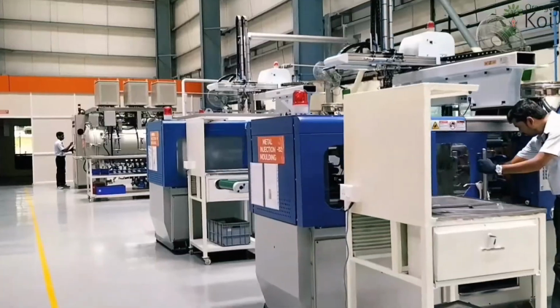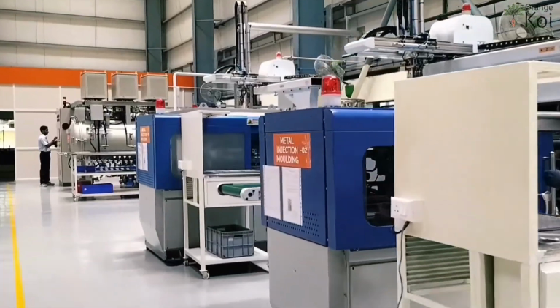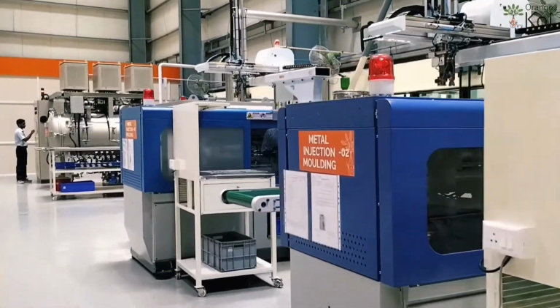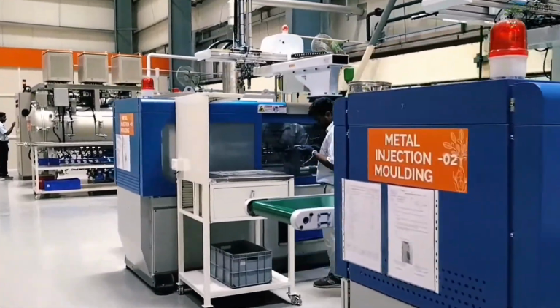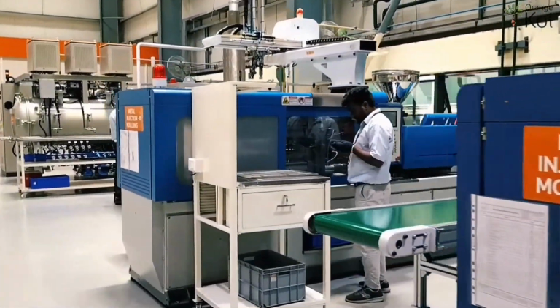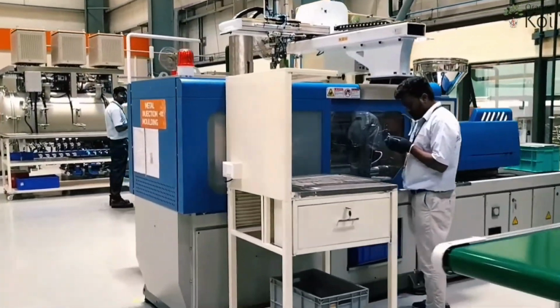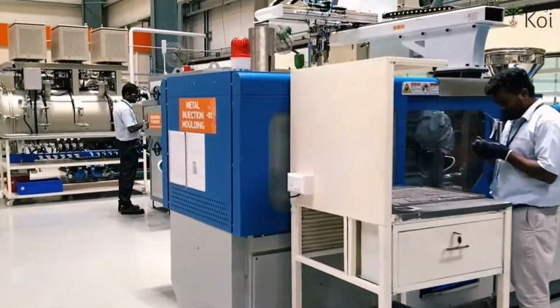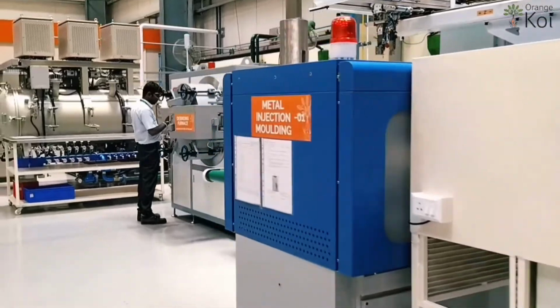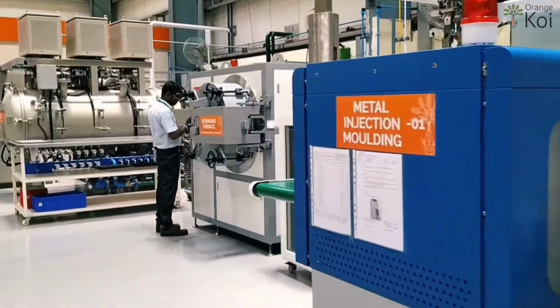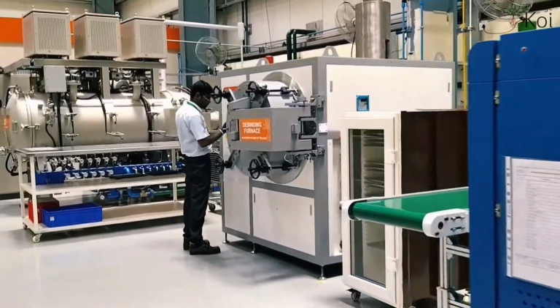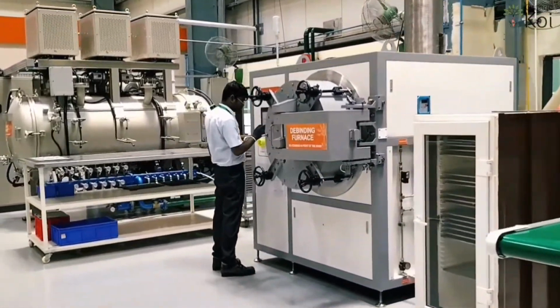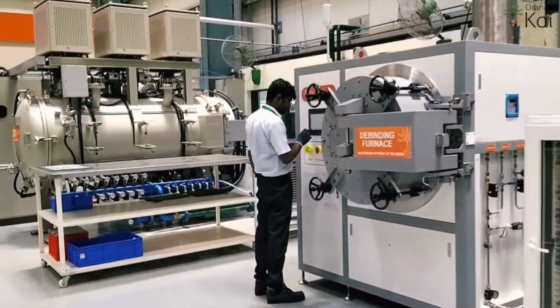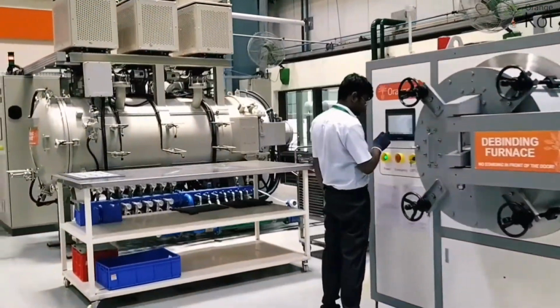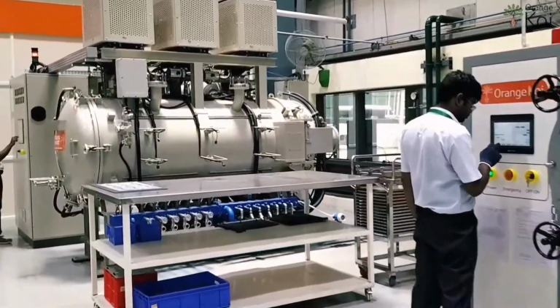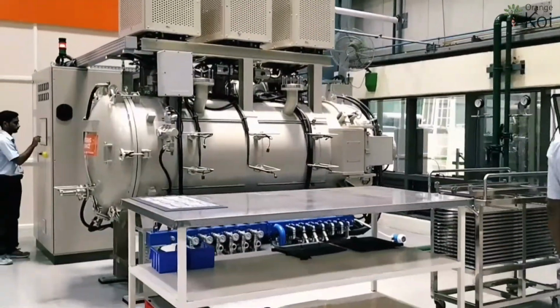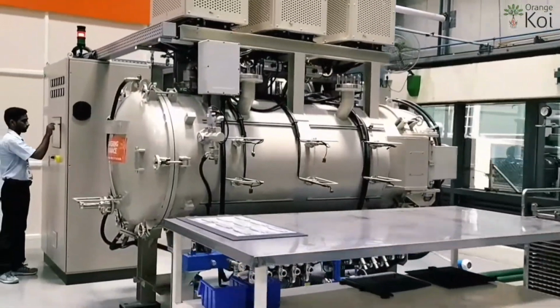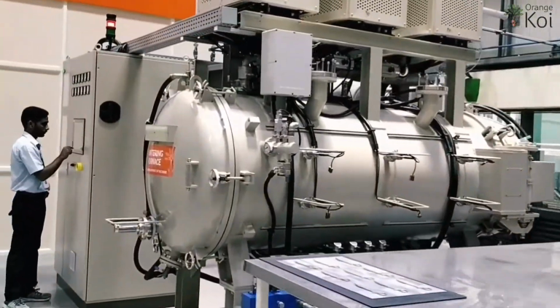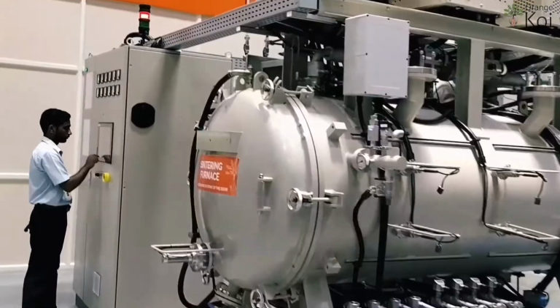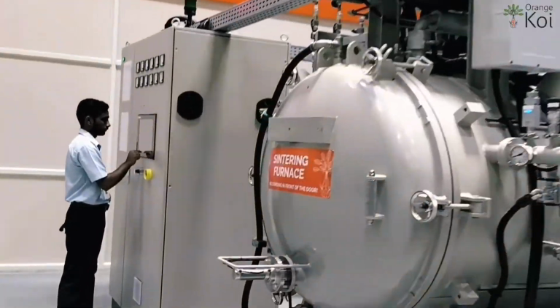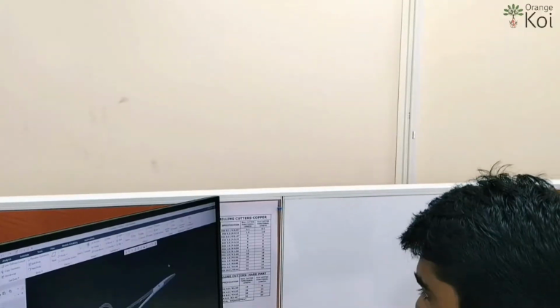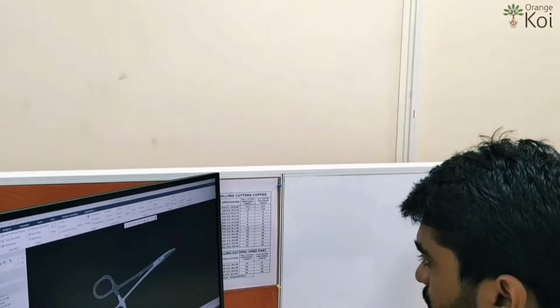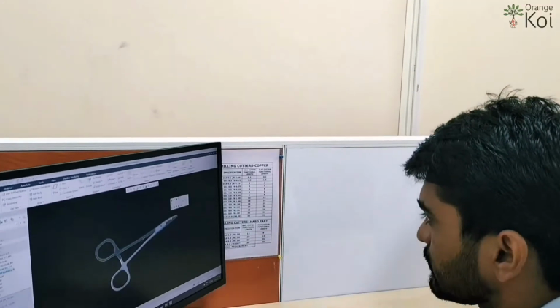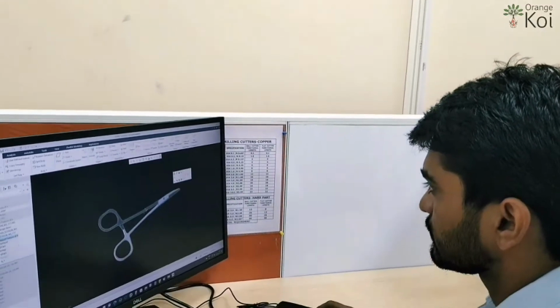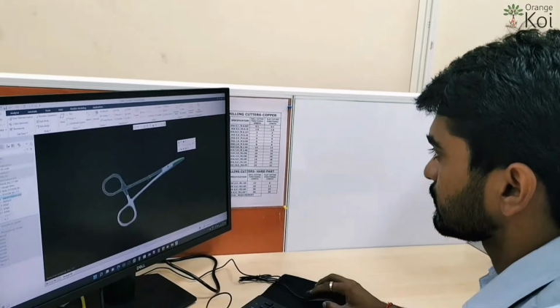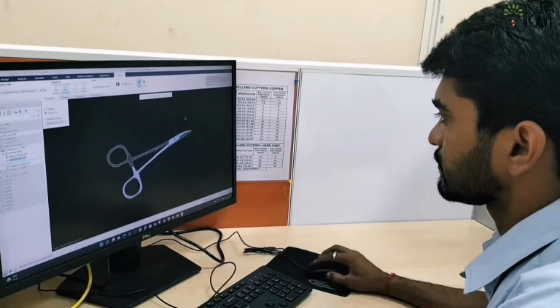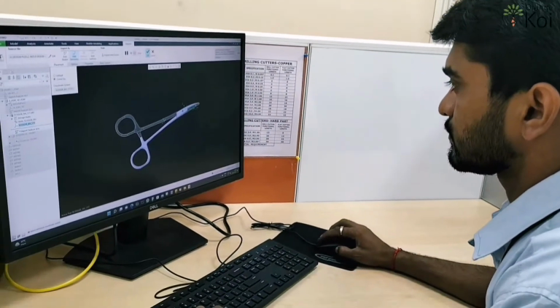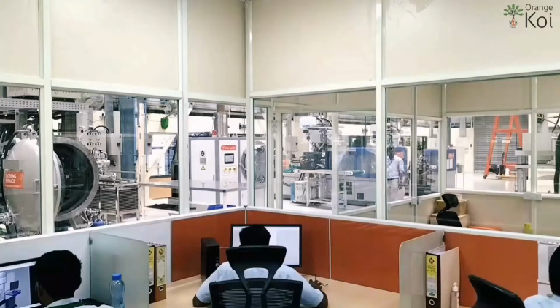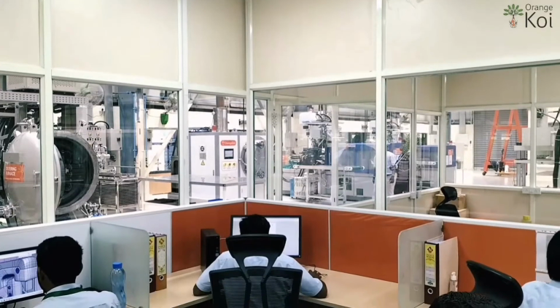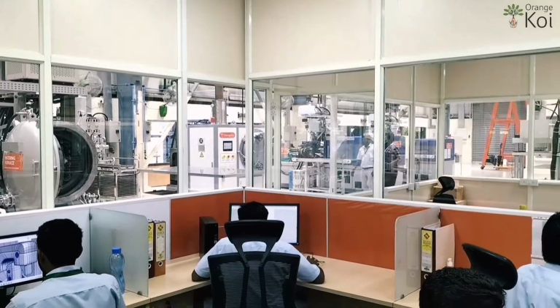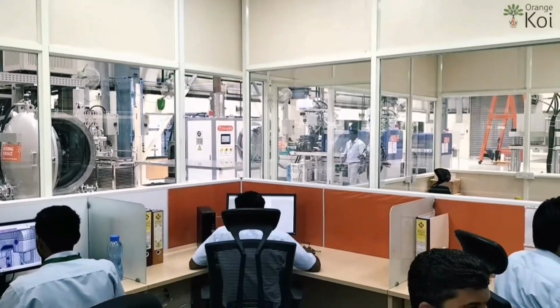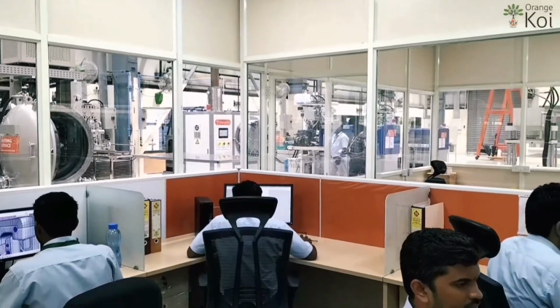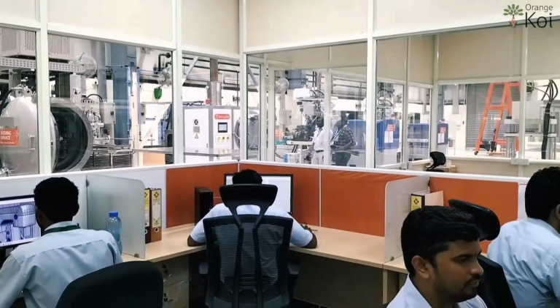Orange Koi uses state-of-the-art metal injection molding technology to produce more complex metal parts with high precision and accuracy. We have excellent design facility which enables us greater freedom to build complex molds and better products for our customers.